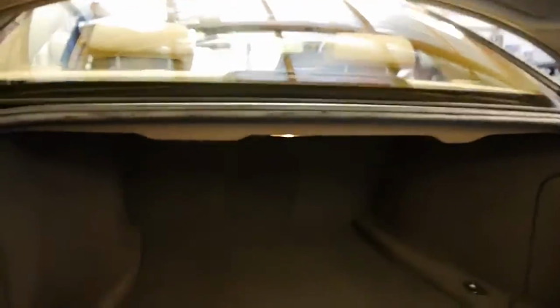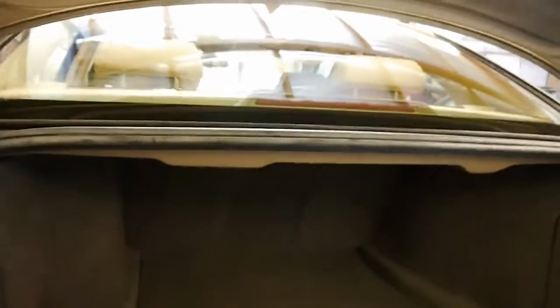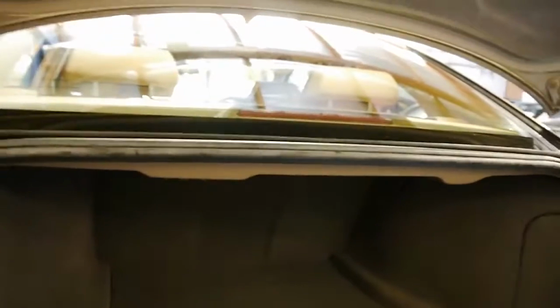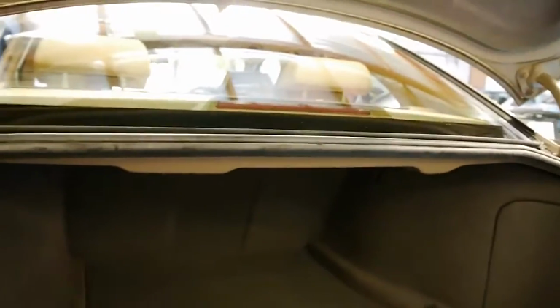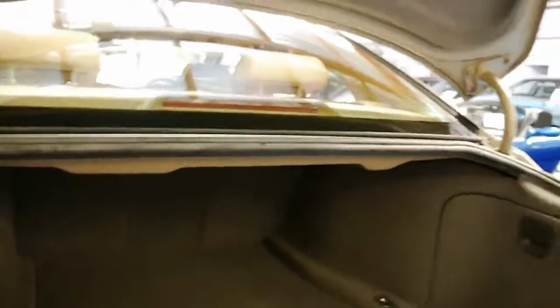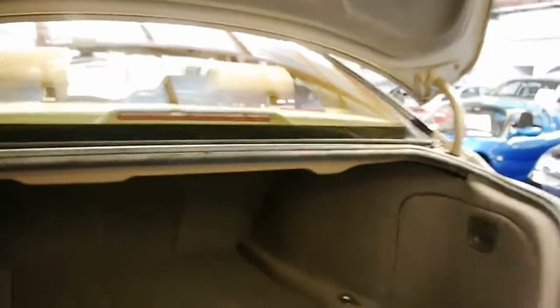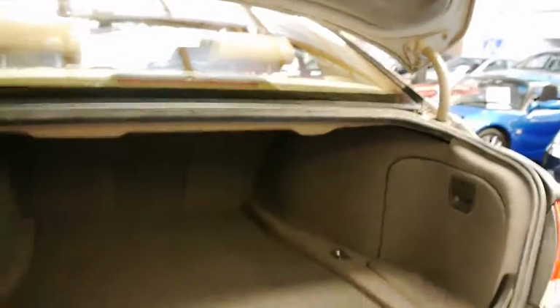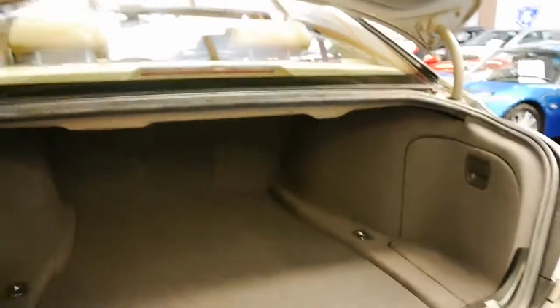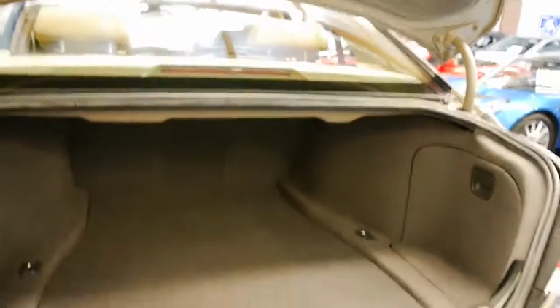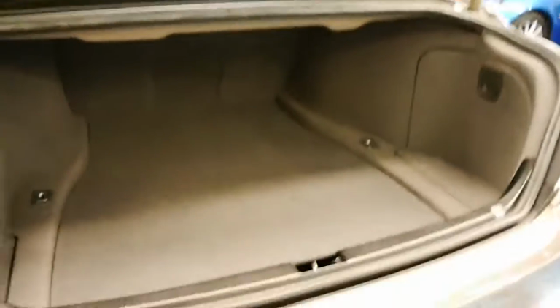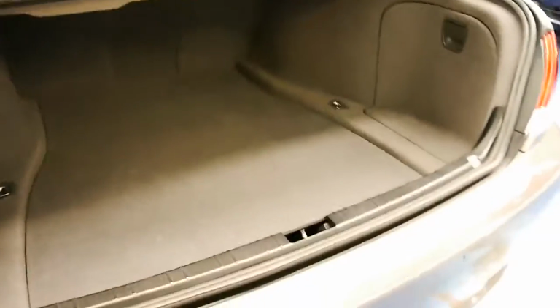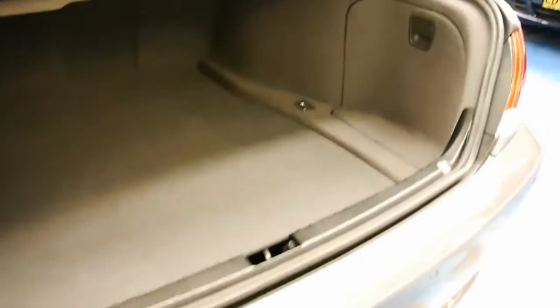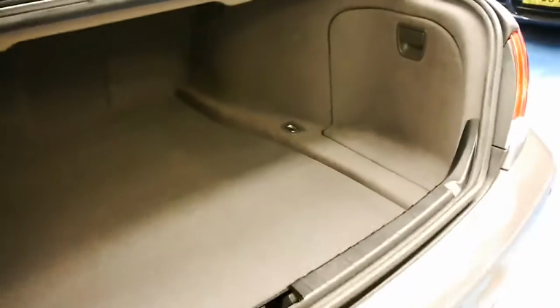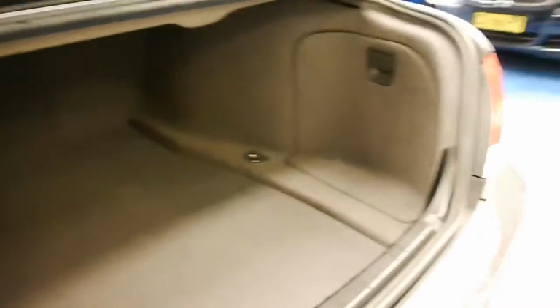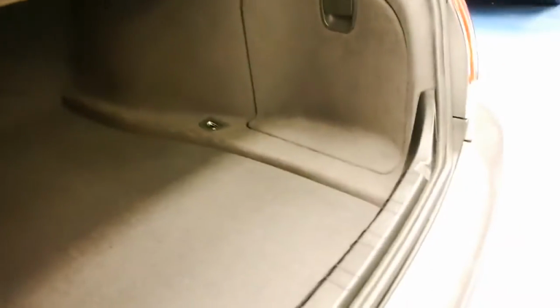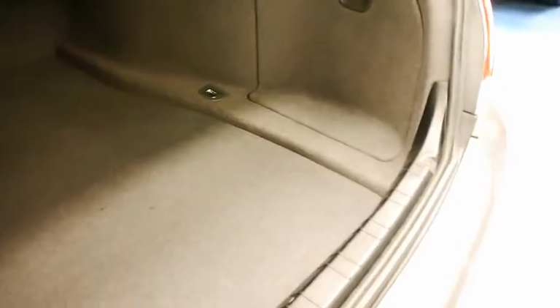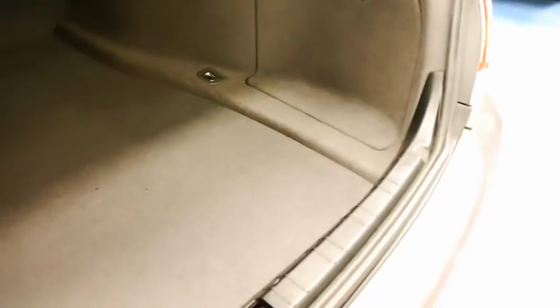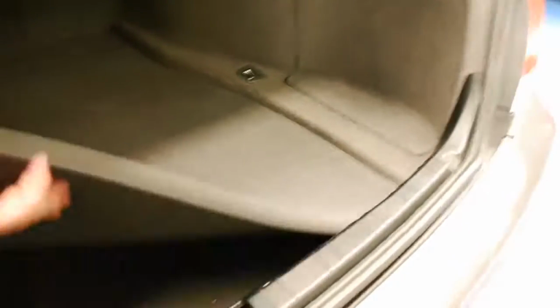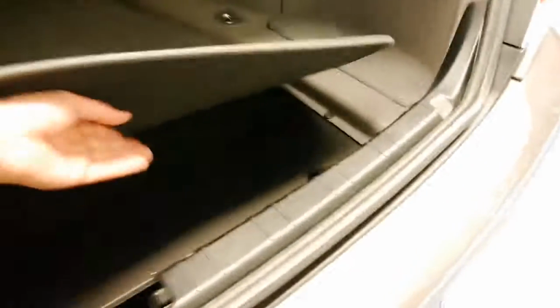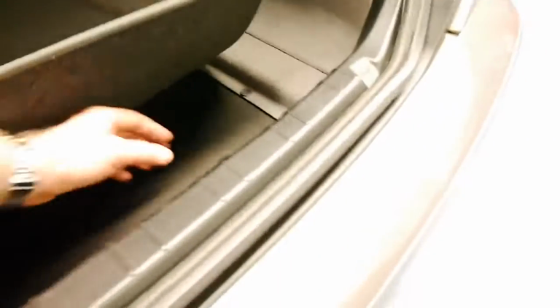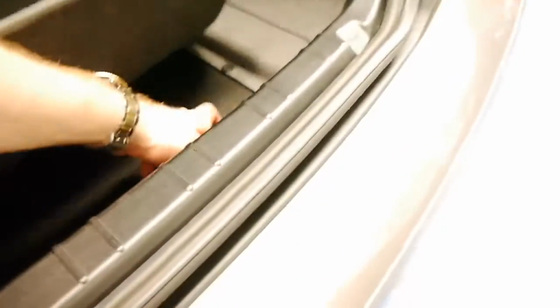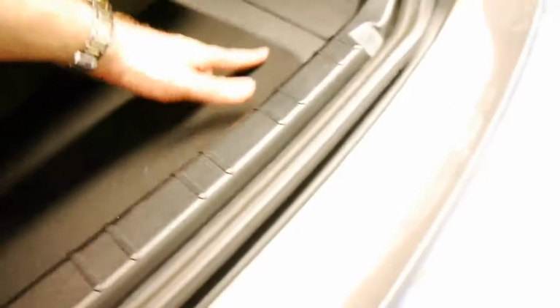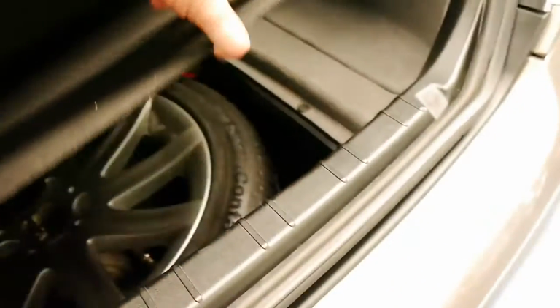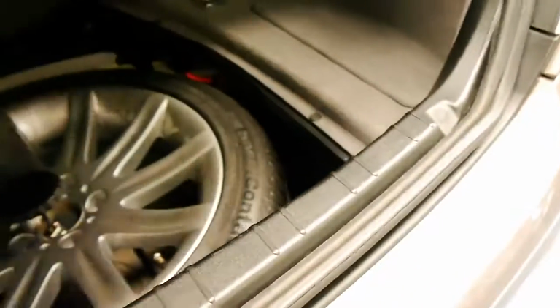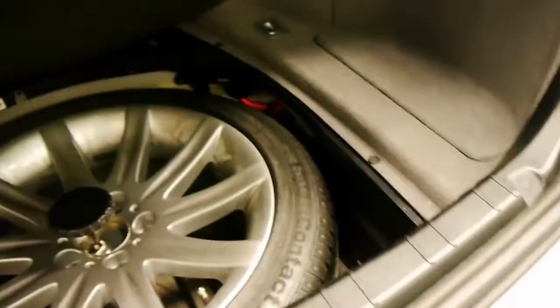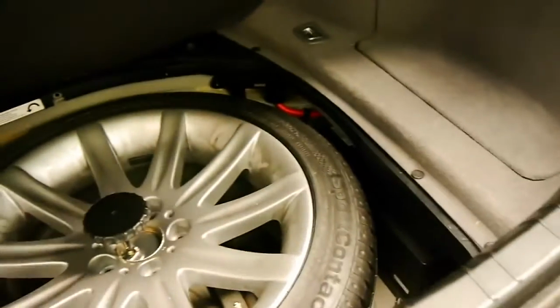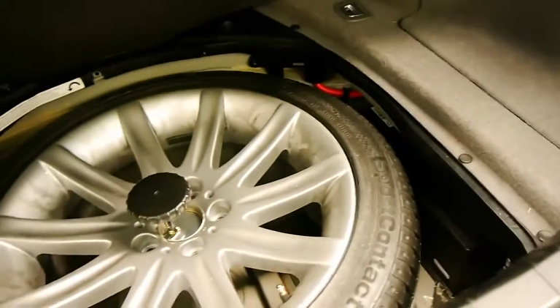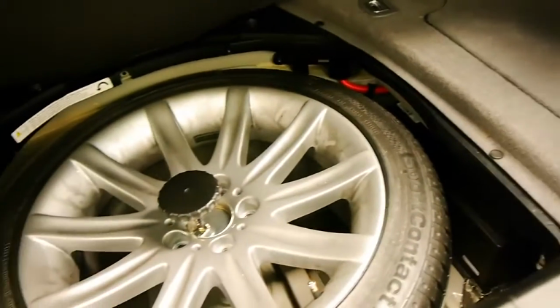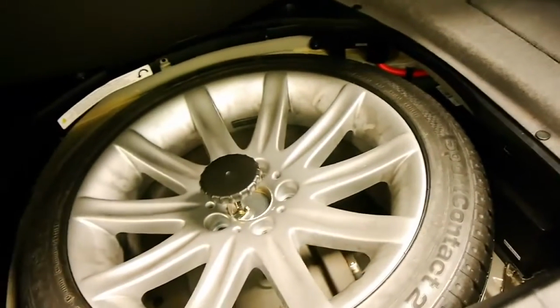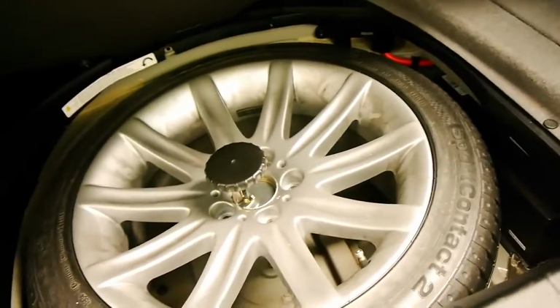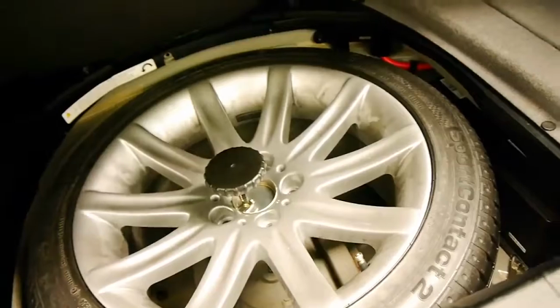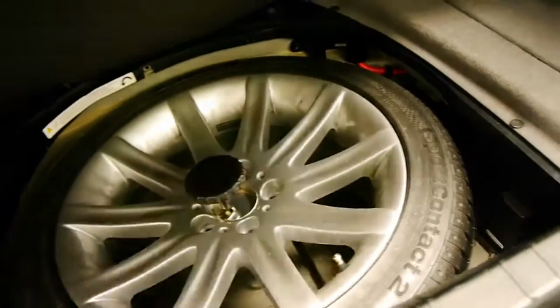It doesn't have an electric boot; however, when these 7 Series get to this age, it's generally a good thing. It's nice and clean, doesn't have any sand in it or anything like that. Full-size spare.